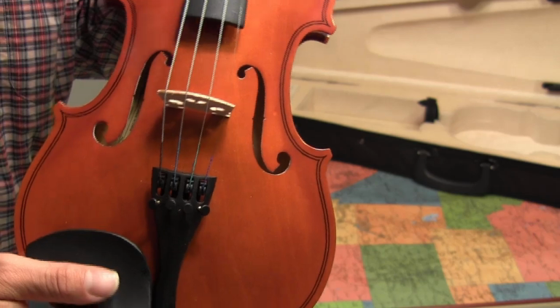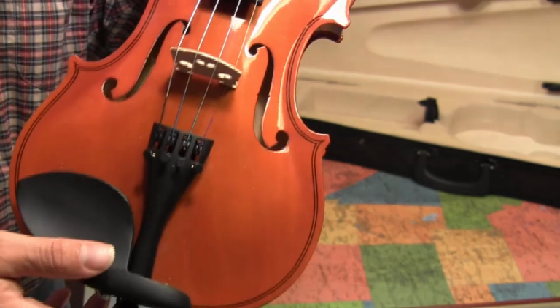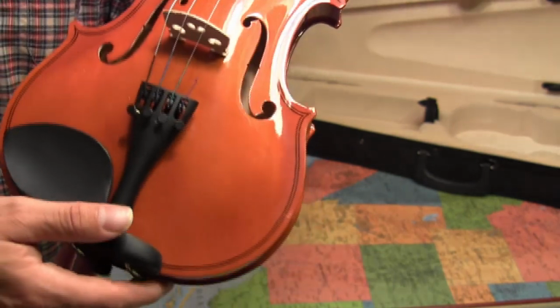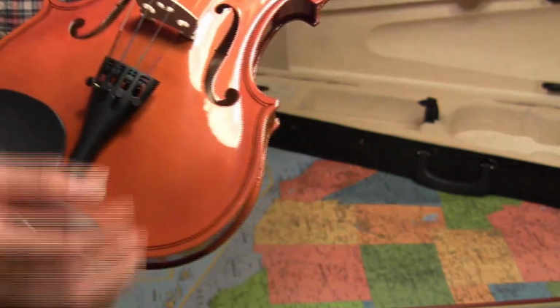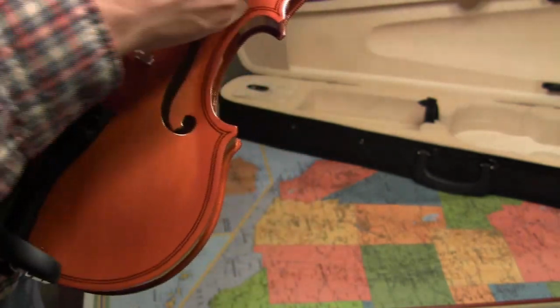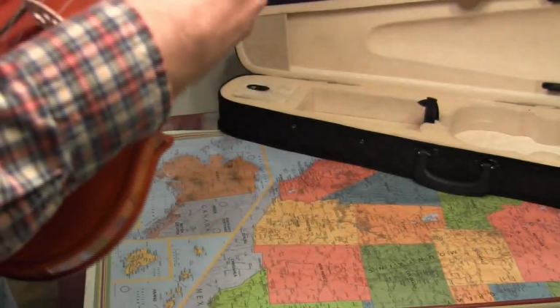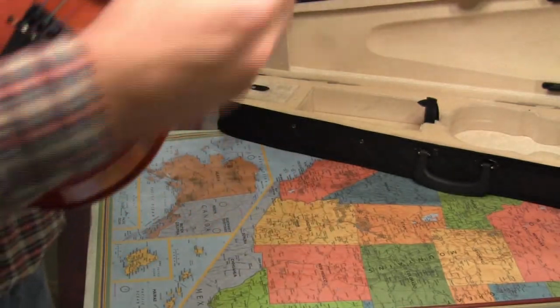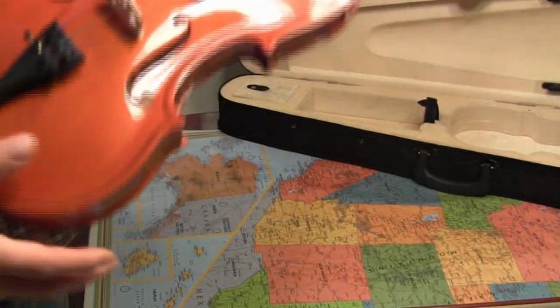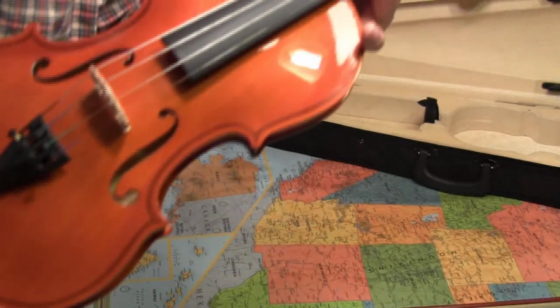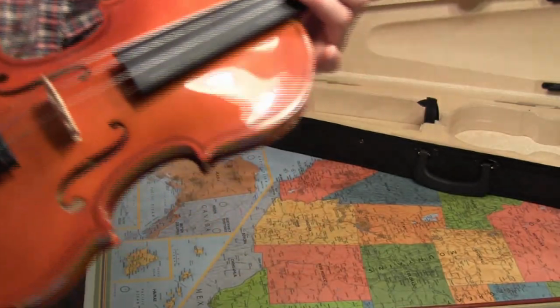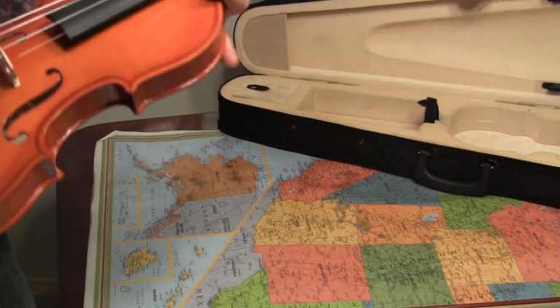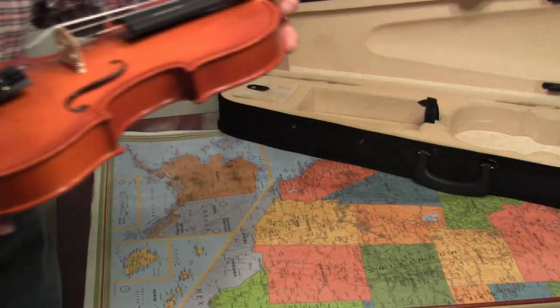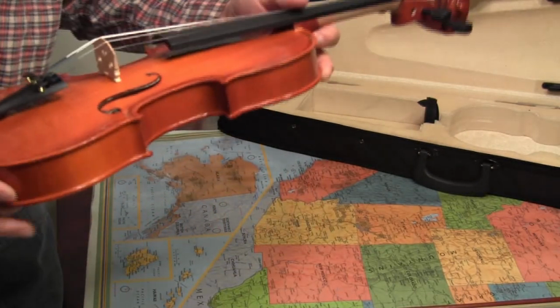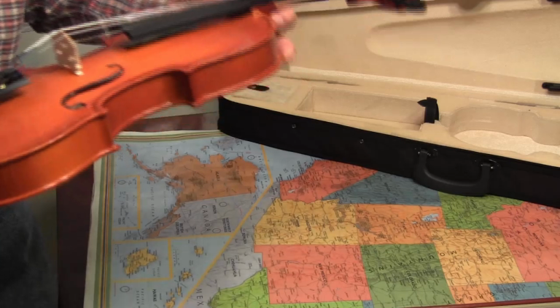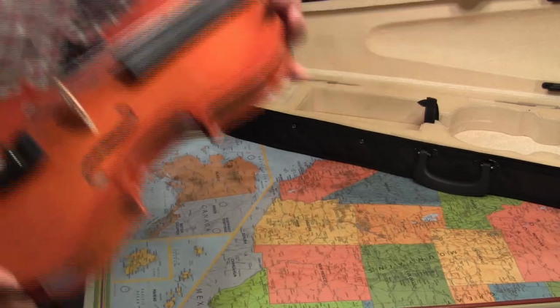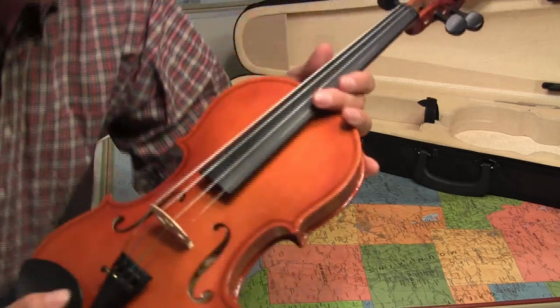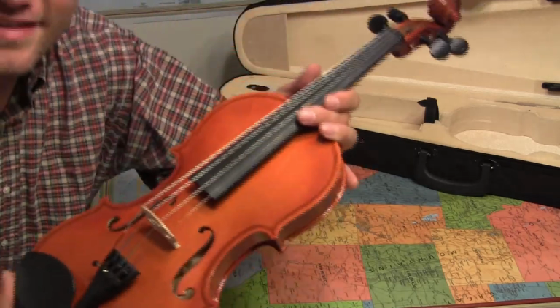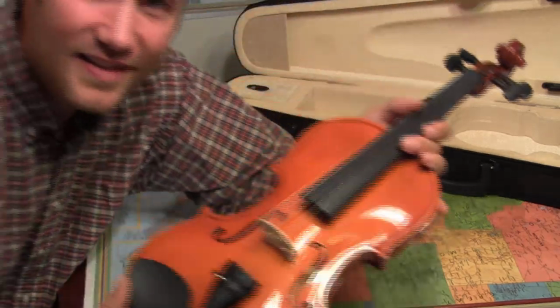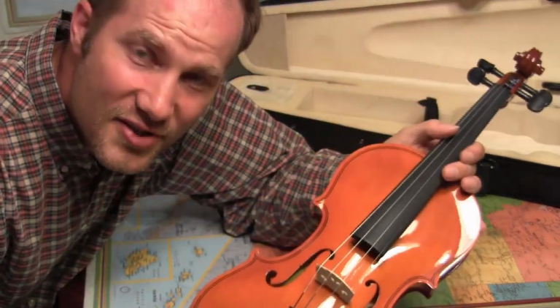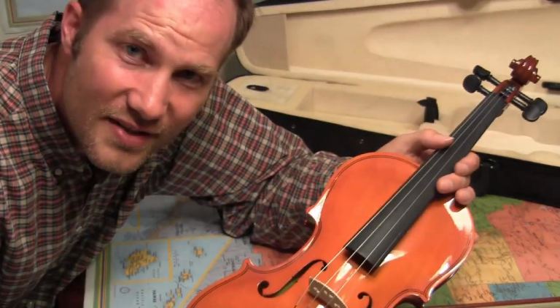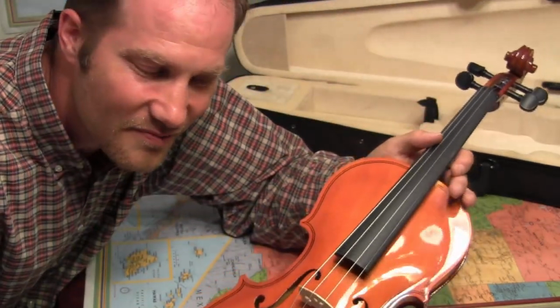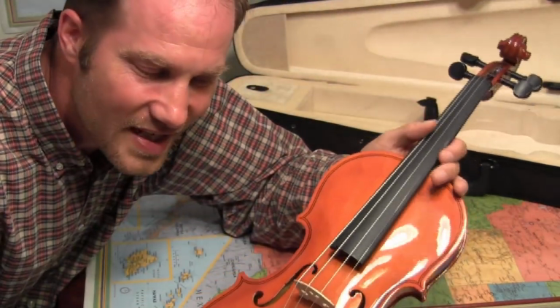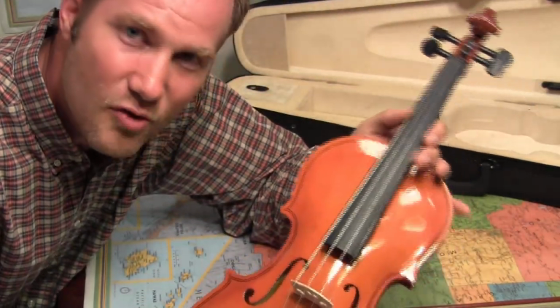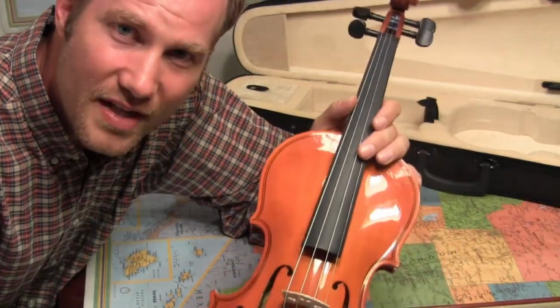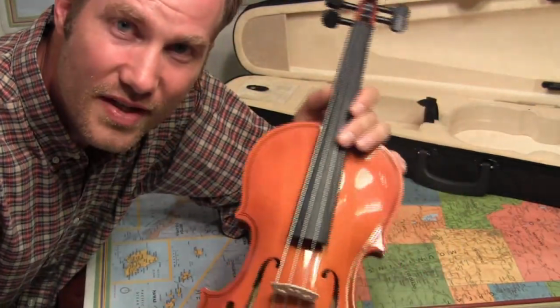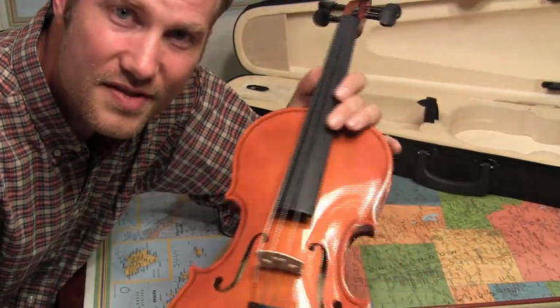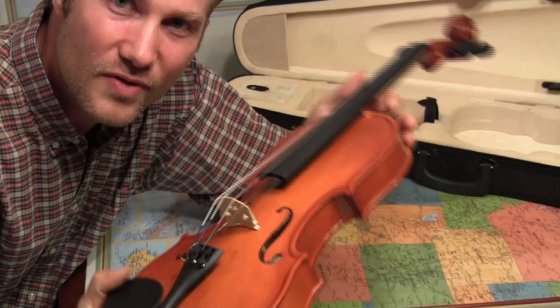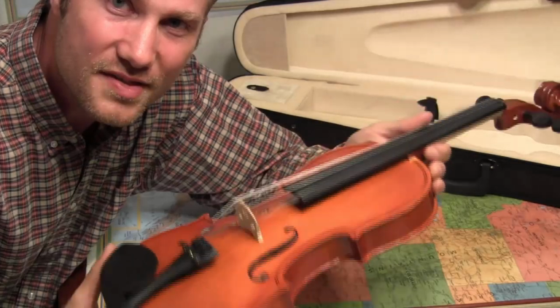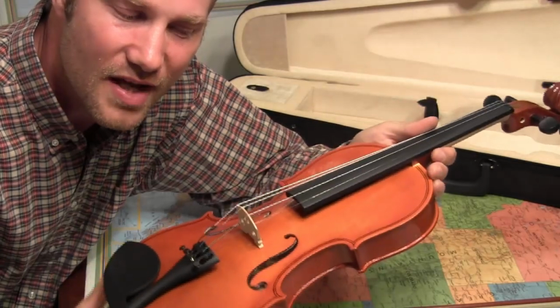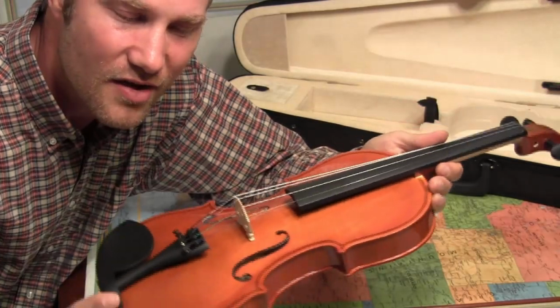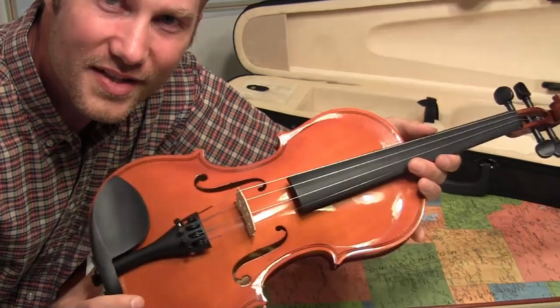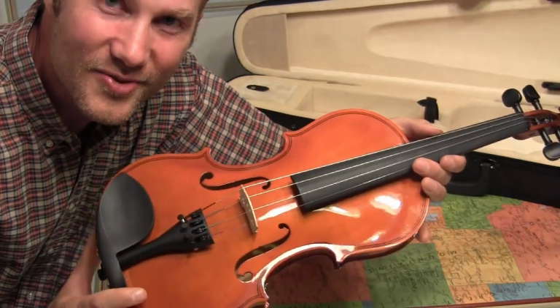Alright, so it's set up. The next part is tuning the fiddle, and so we'll make that a new video. So it's all set up now, ready to tune.